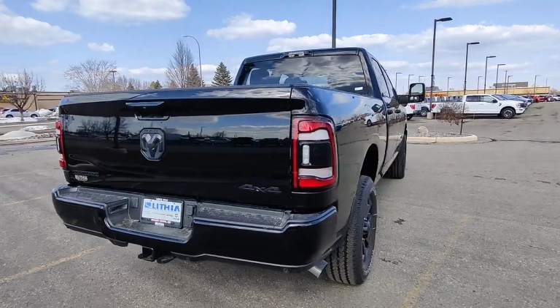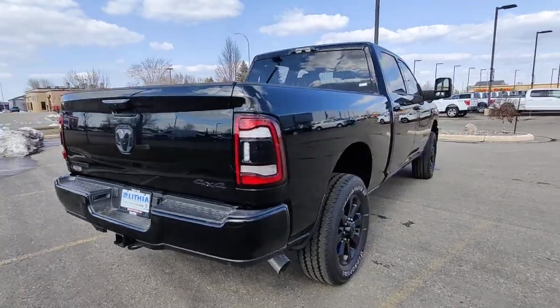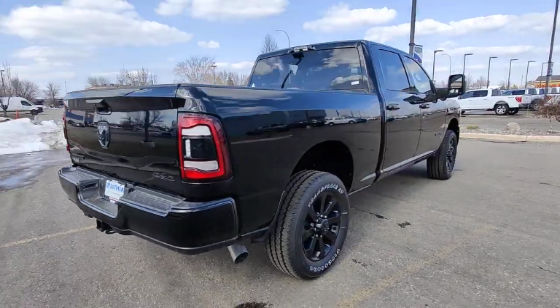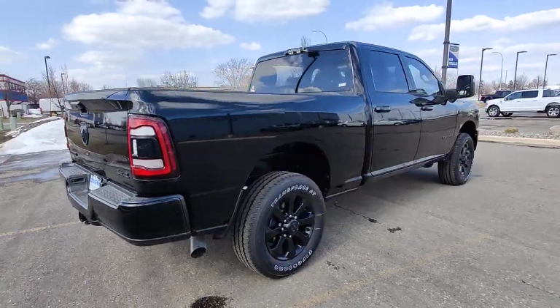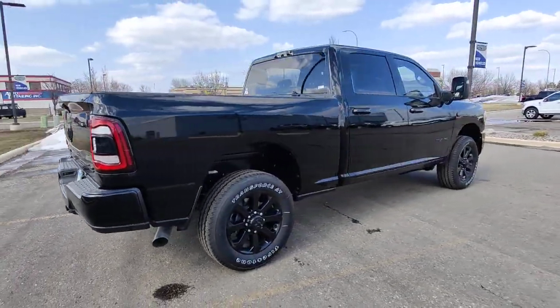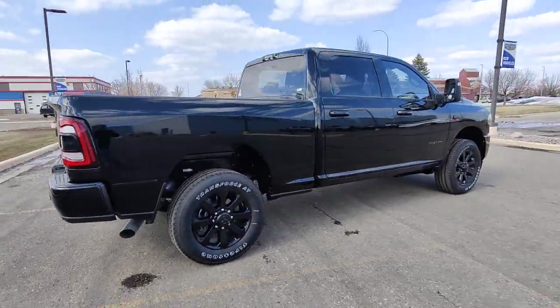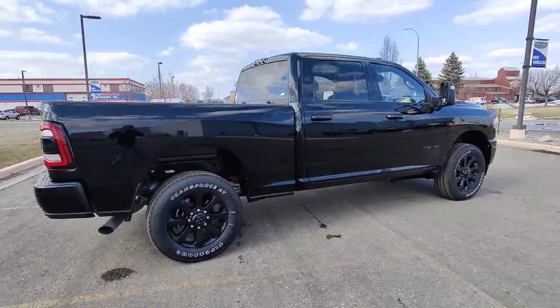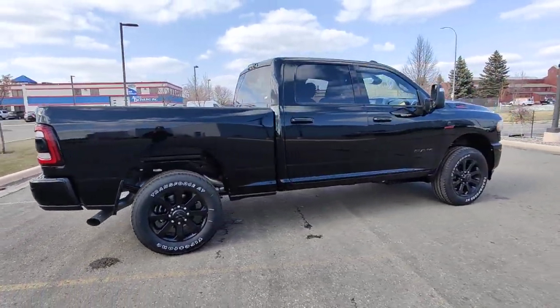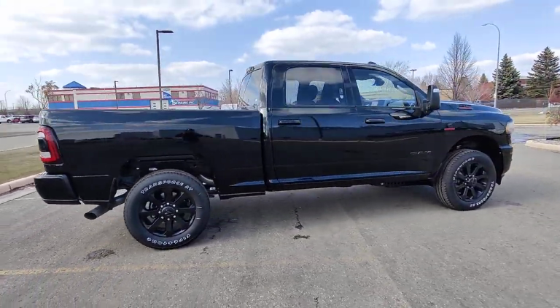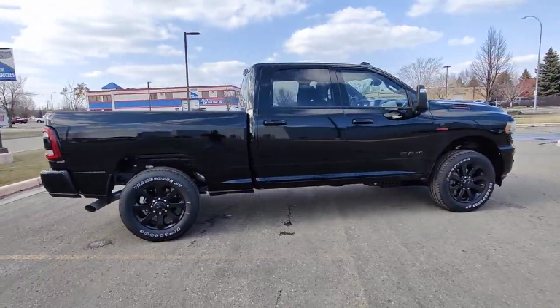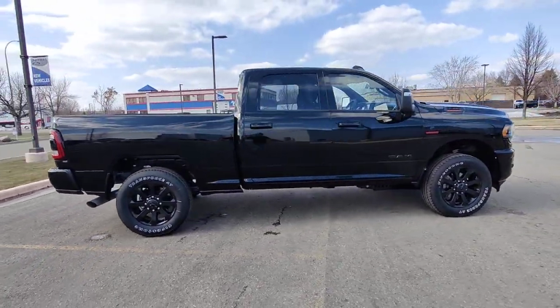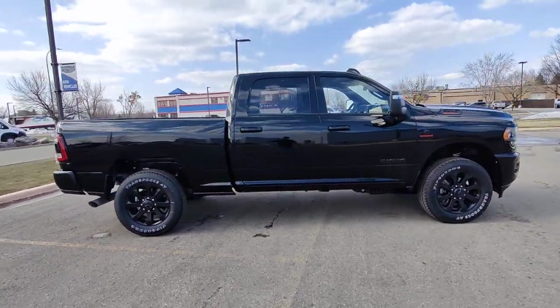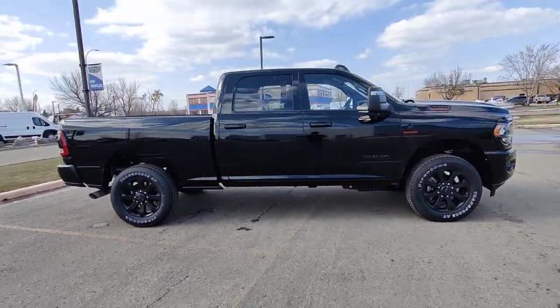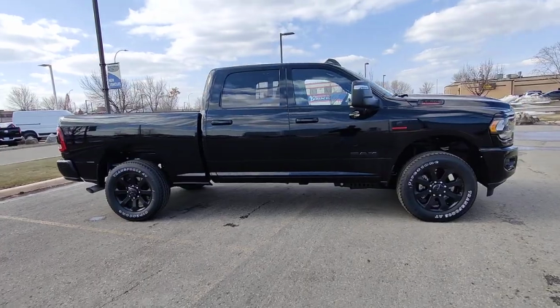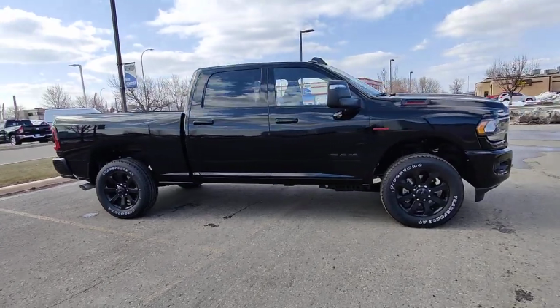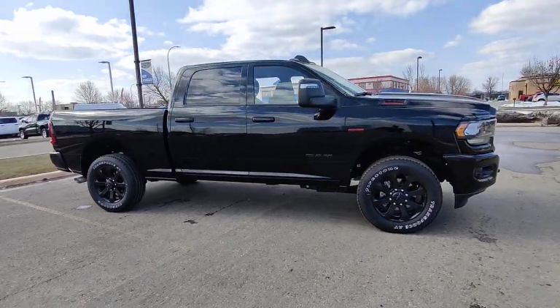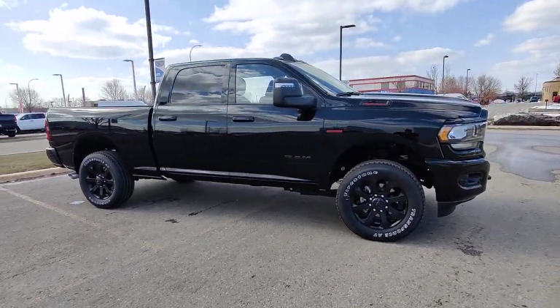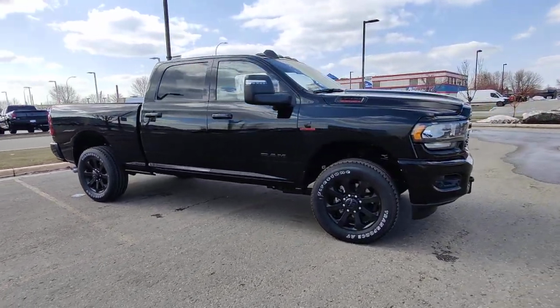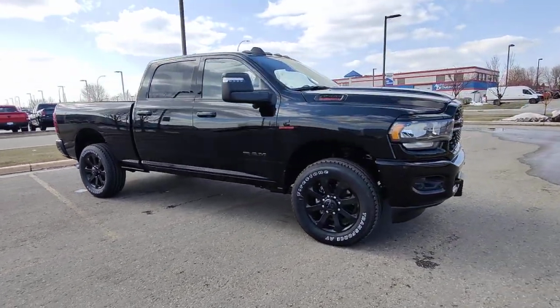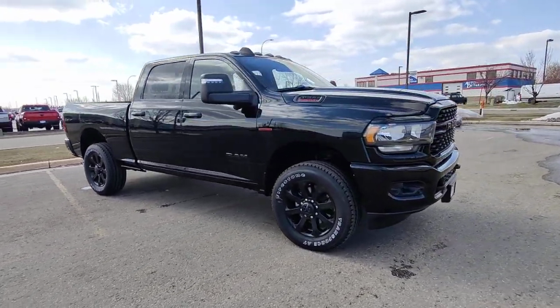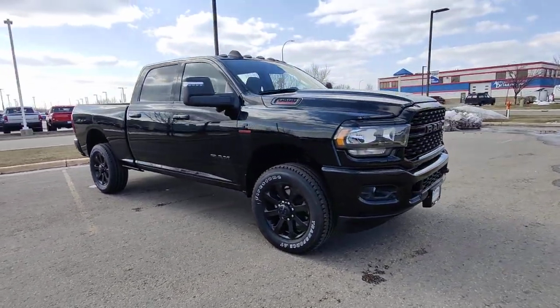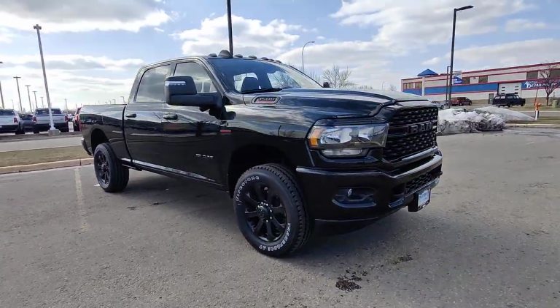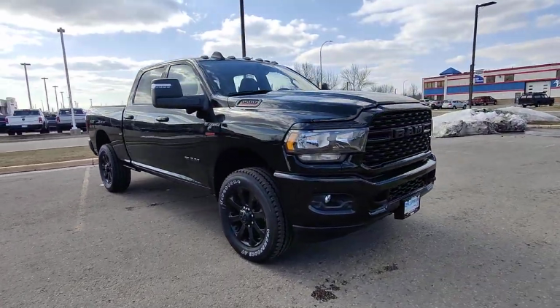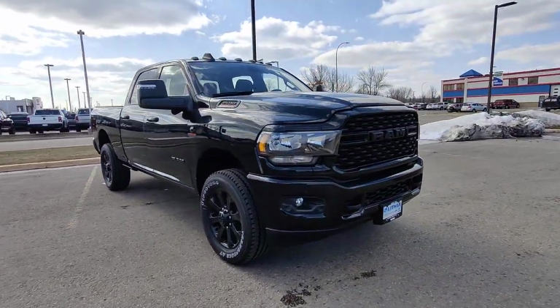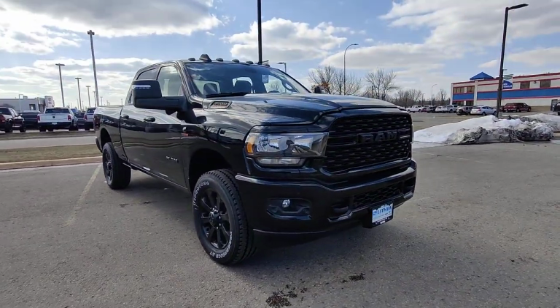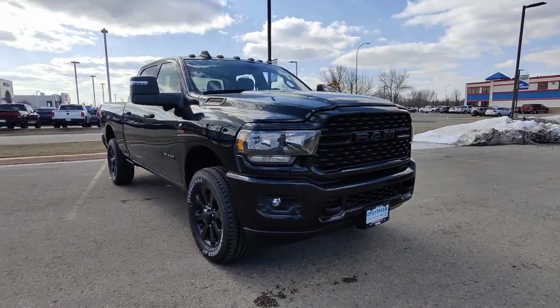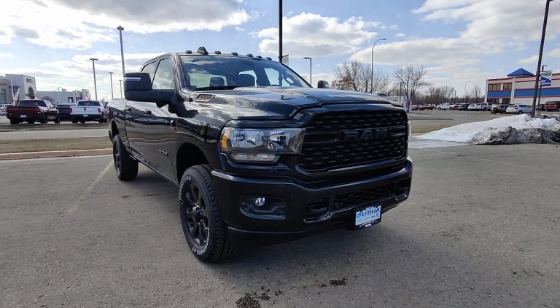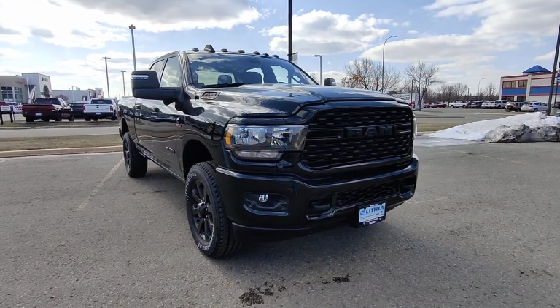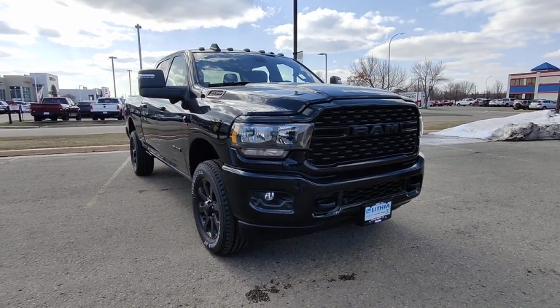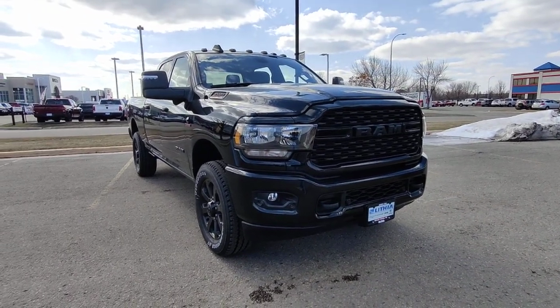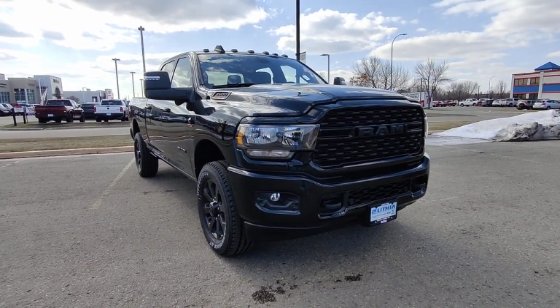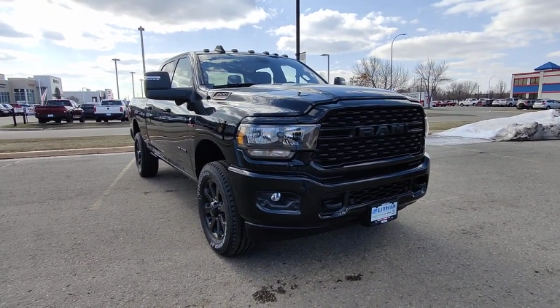Keyless entry, heated mirrors, 4x4, 8-cylinder engine, keyless start, iPod and MP3 input, backup camera, electronic stability control, trailer hitch, aluminum wheels.